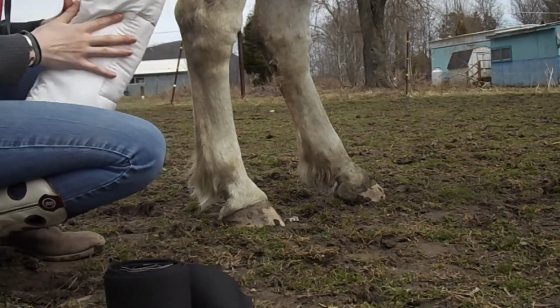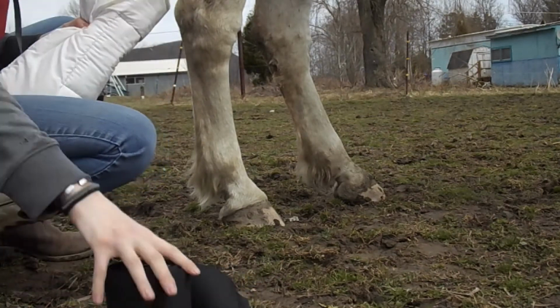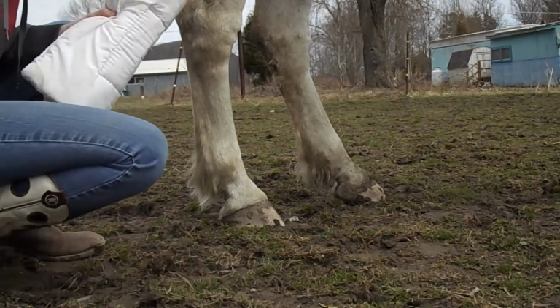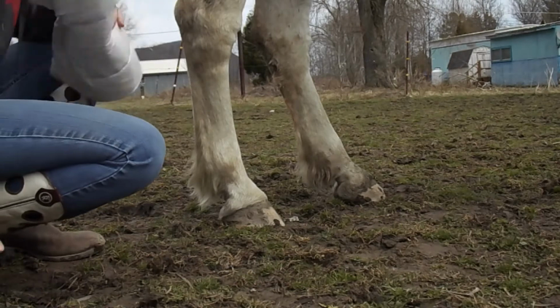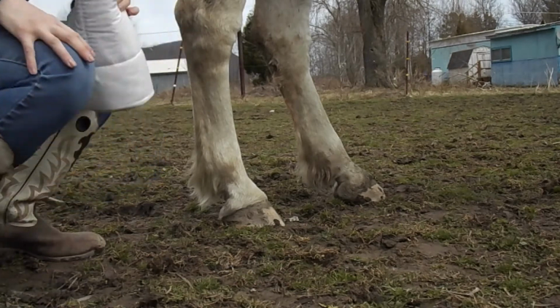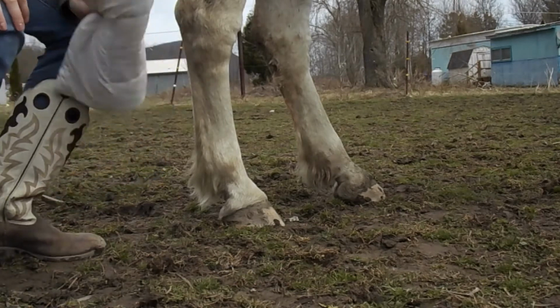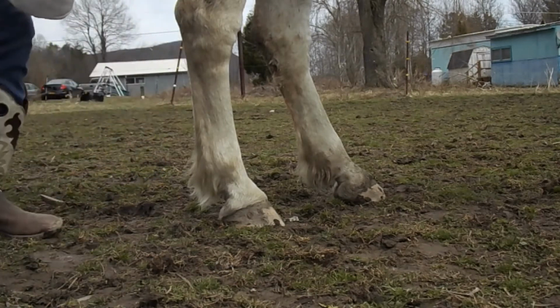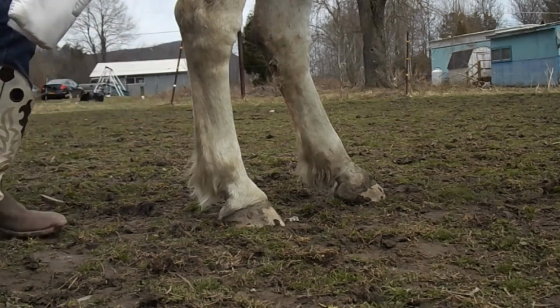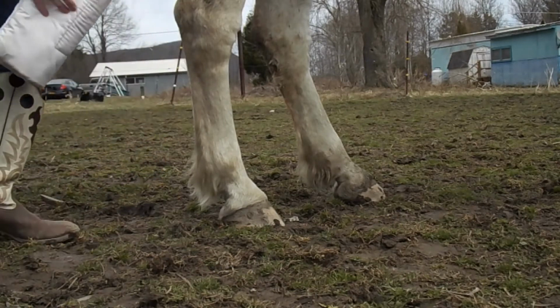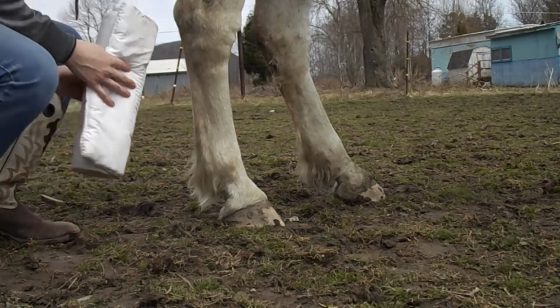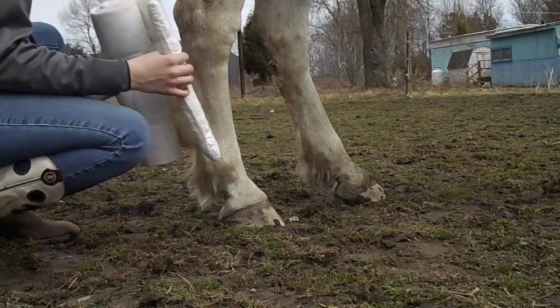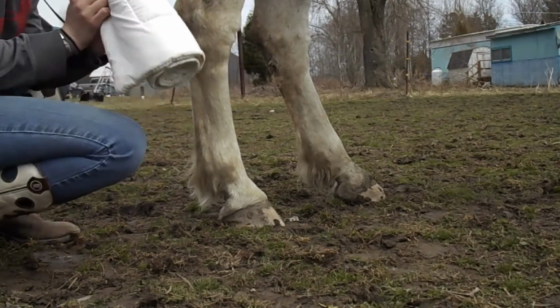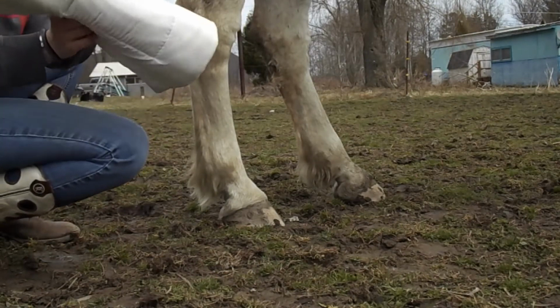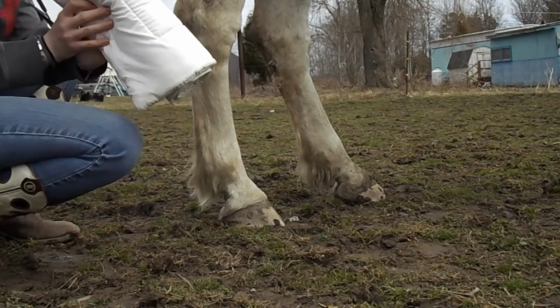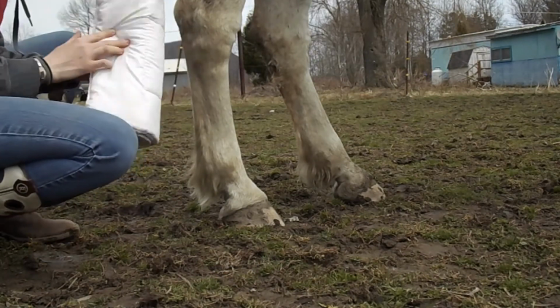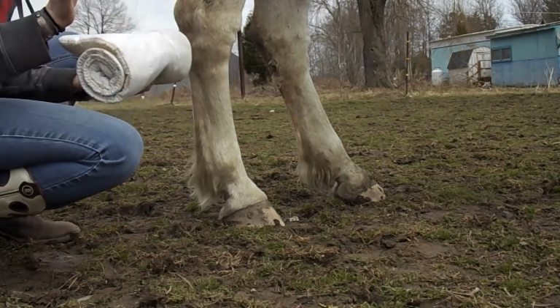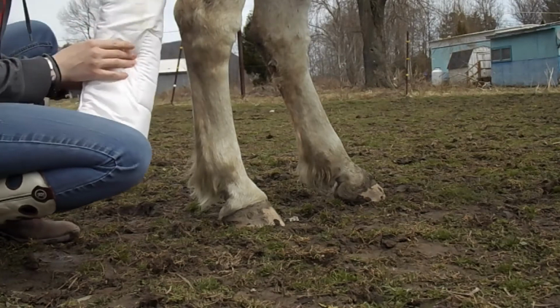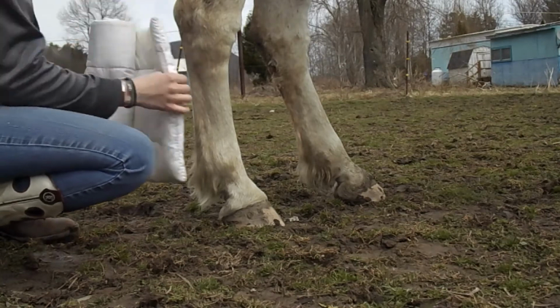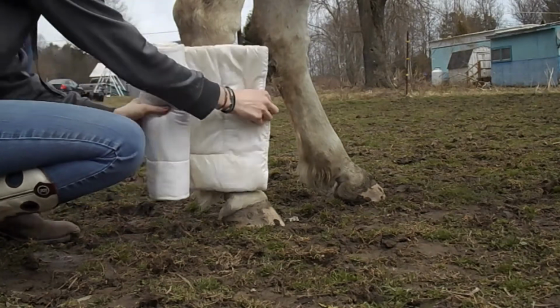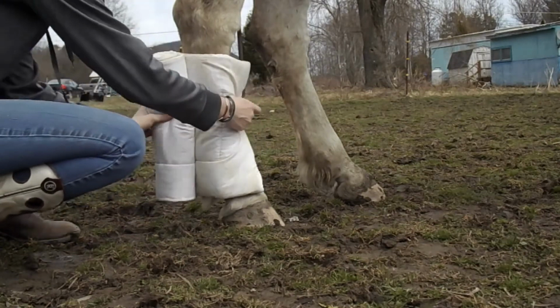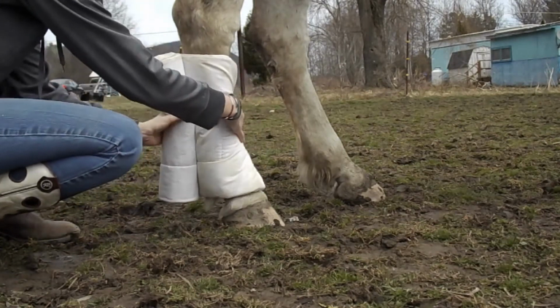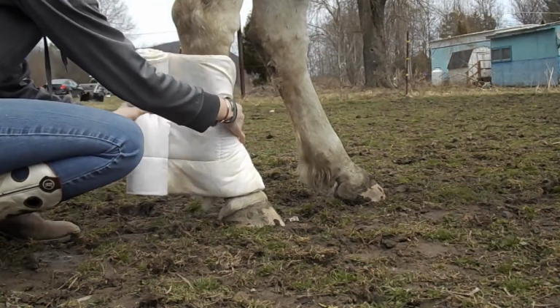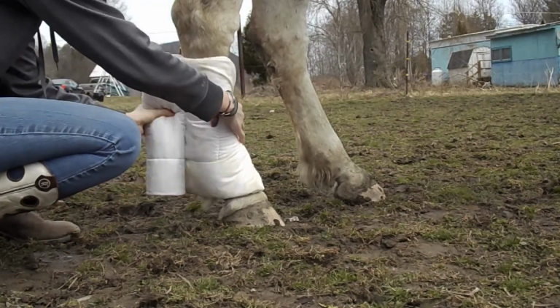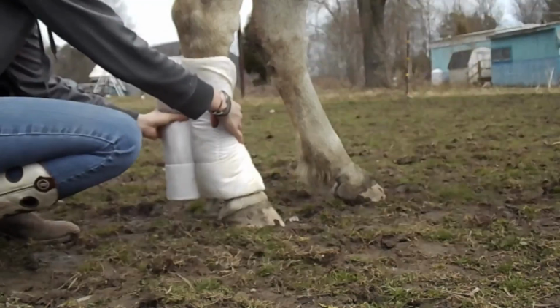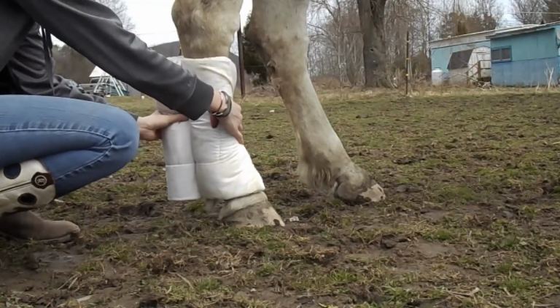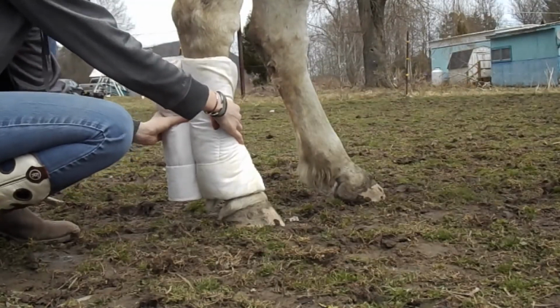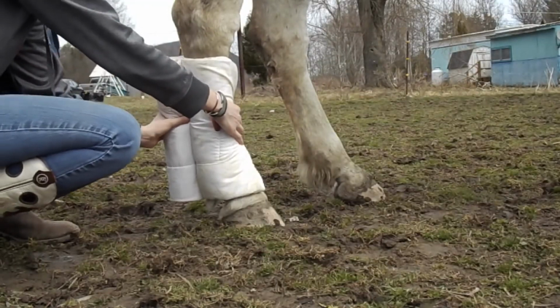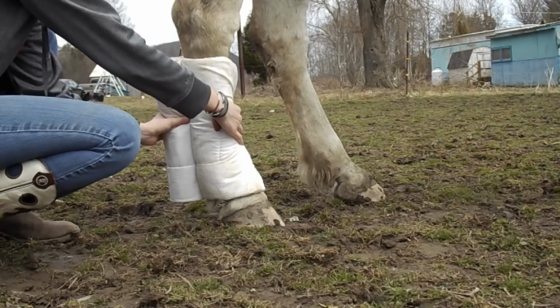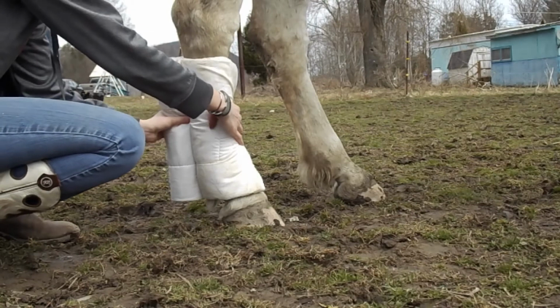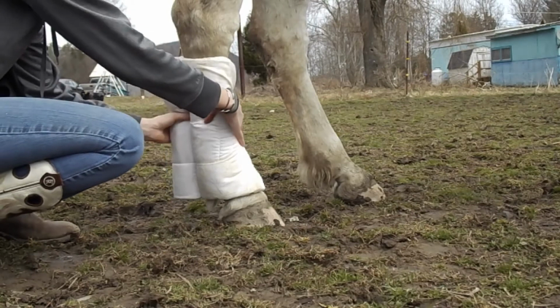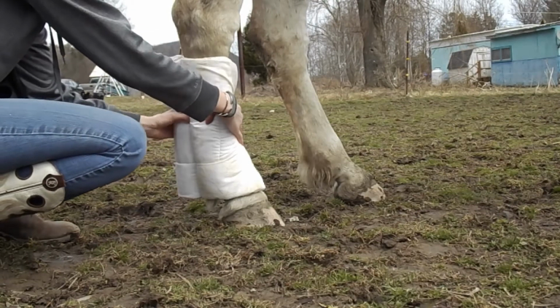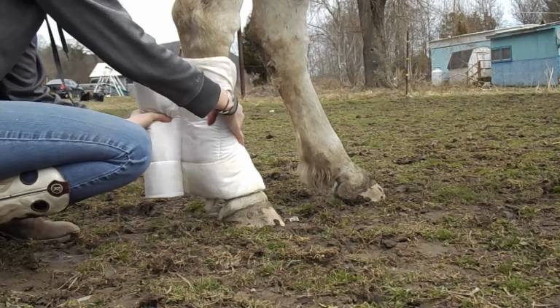So to do this, you're going to take your pillow slash quilt wrap — those are pretty interchangeable terms — and you're going to place it about in the middle of the leg. I like to set mine just a little bit high because they tend to slide down just a little bit.